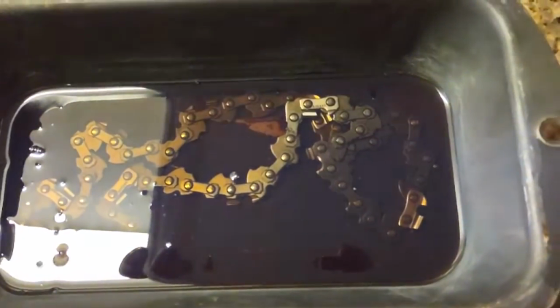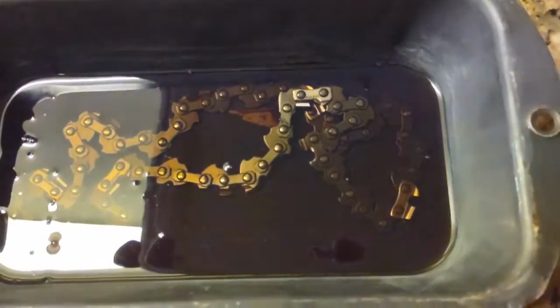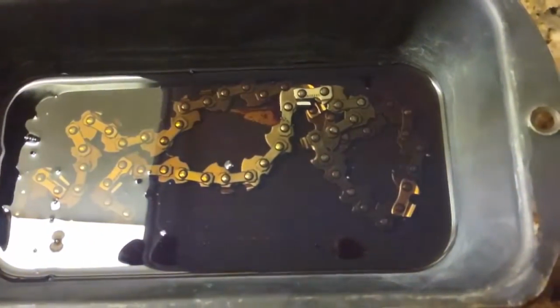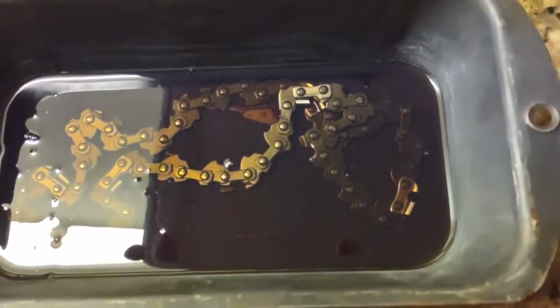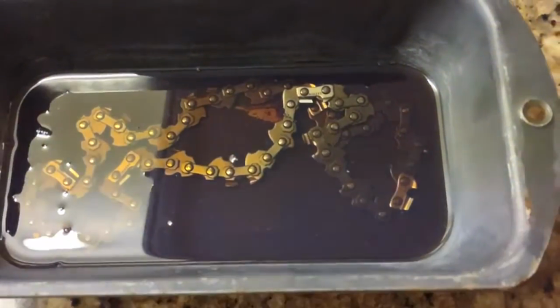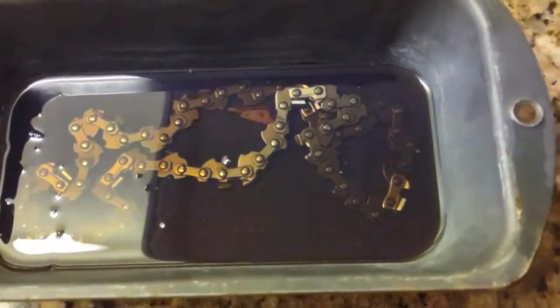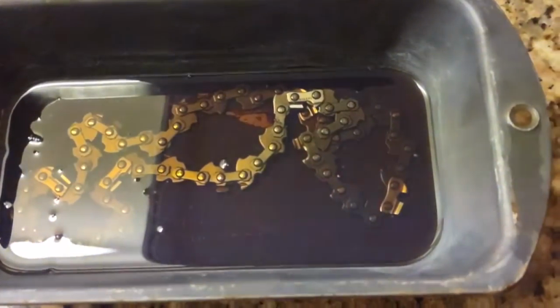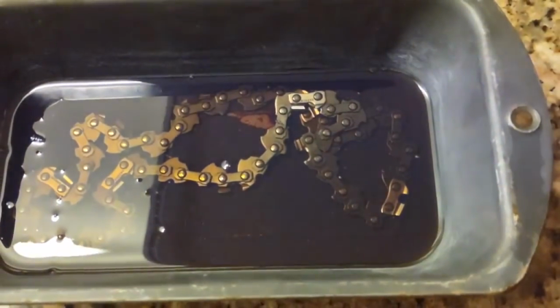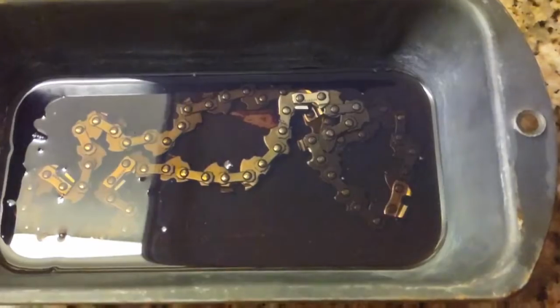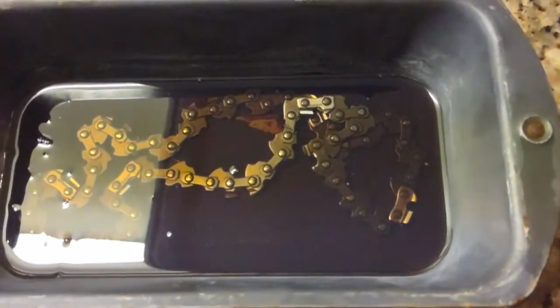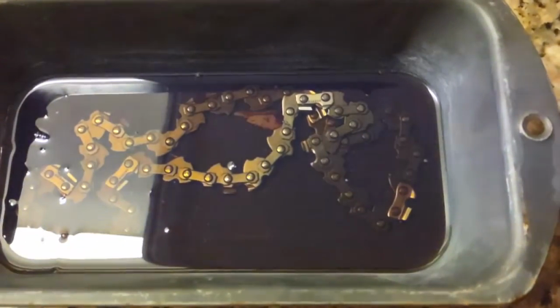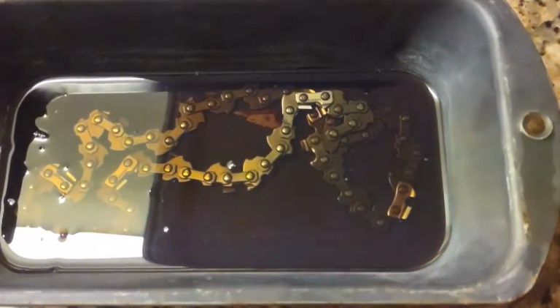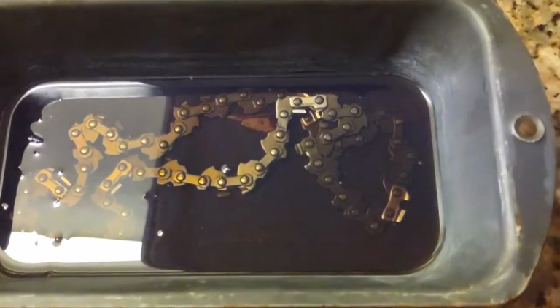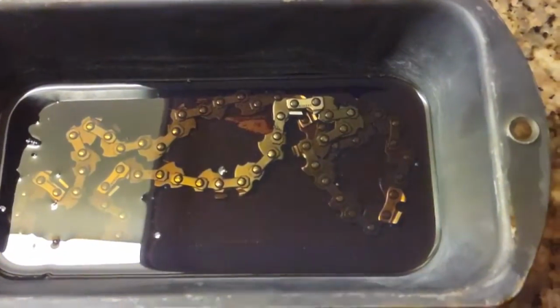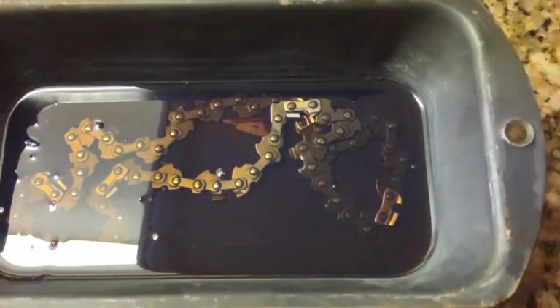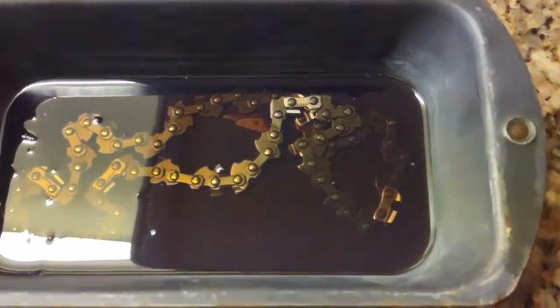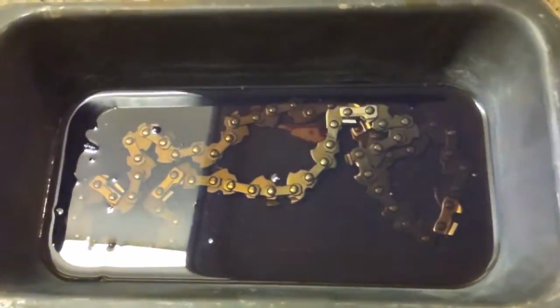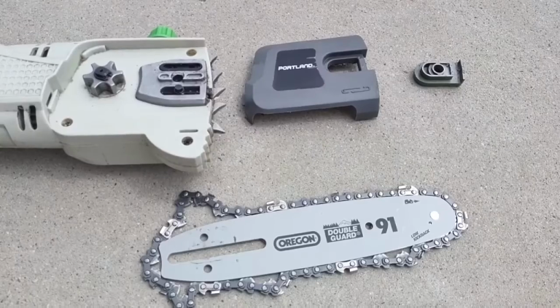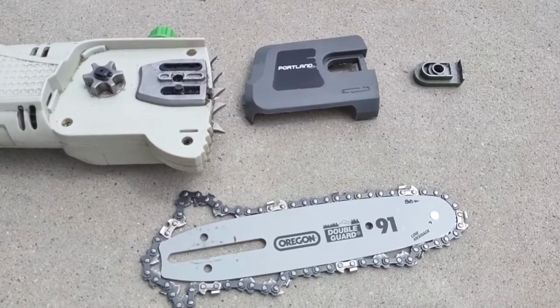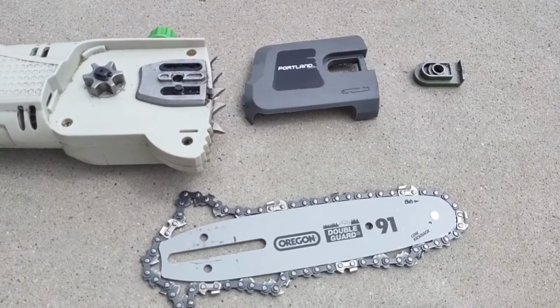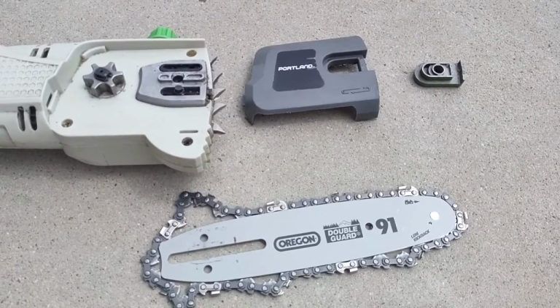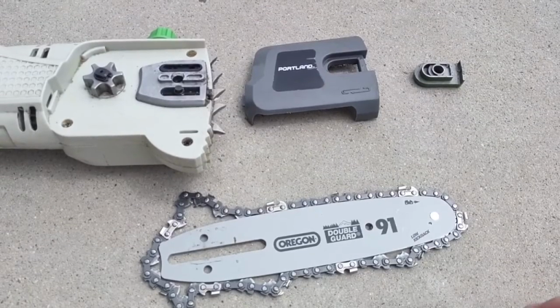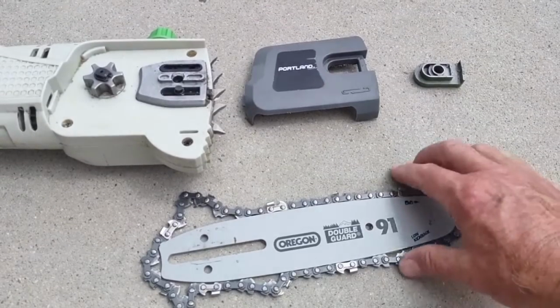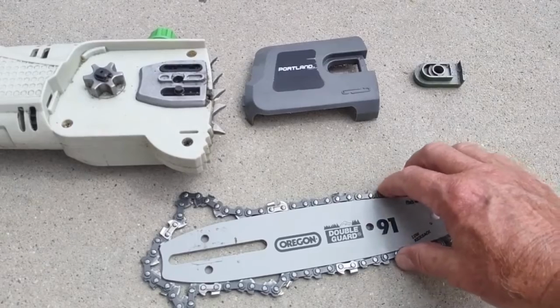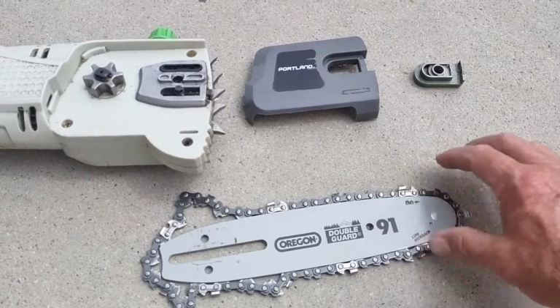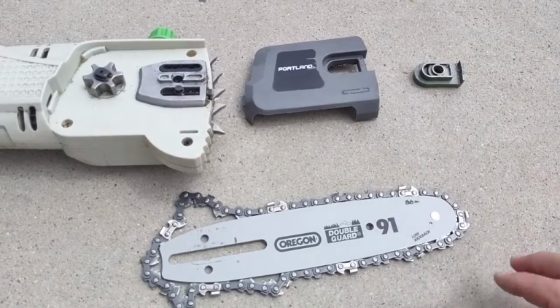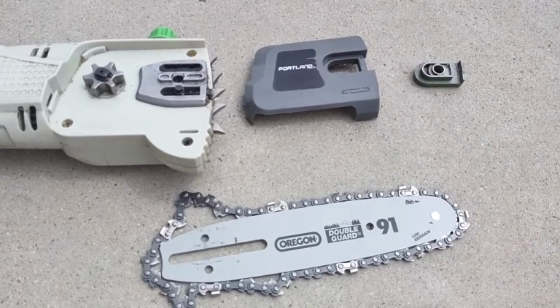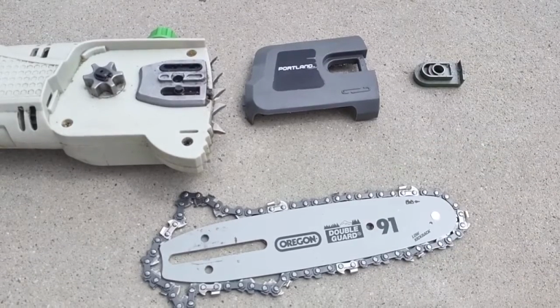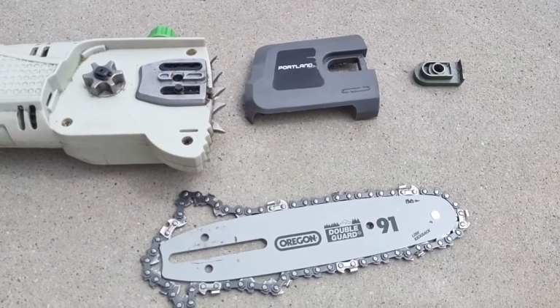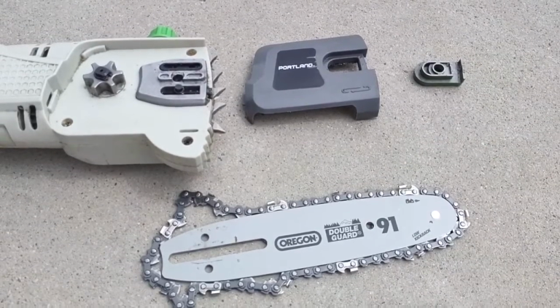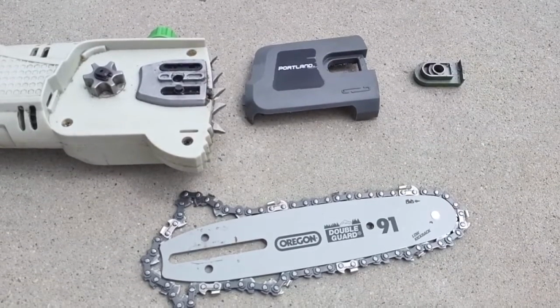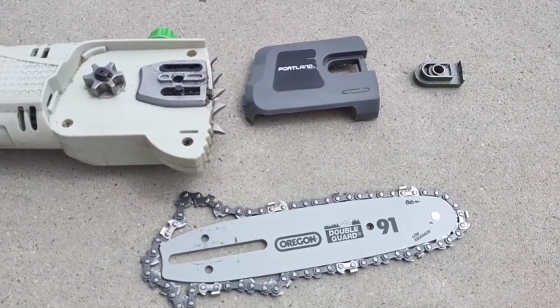We'll just let this soak overnight, then we'll go ahead and wipe it off a little bit and put it on our chainsaw. Remember, we've soaked this overnight in the bar oil.